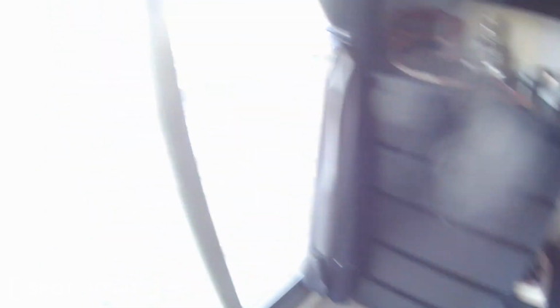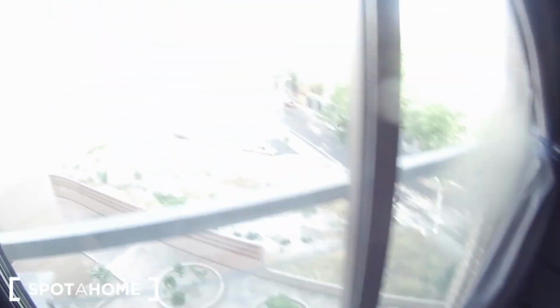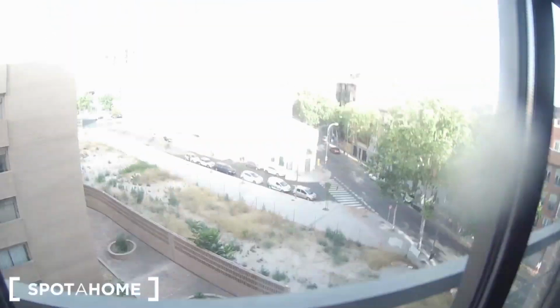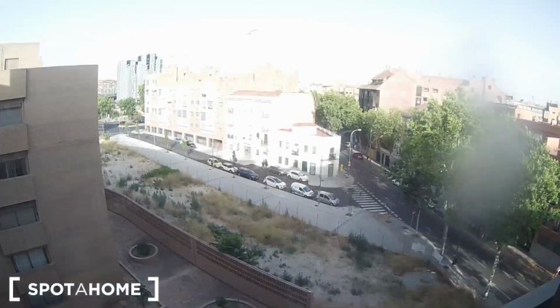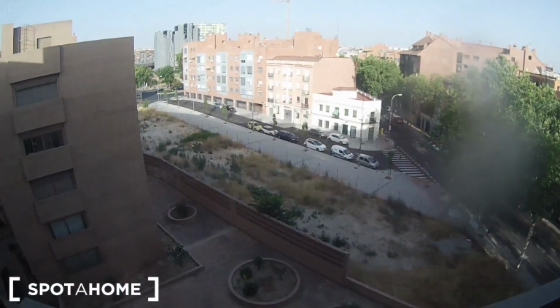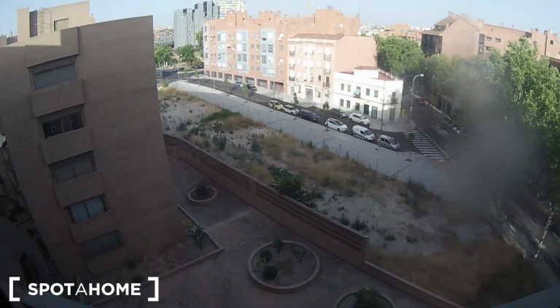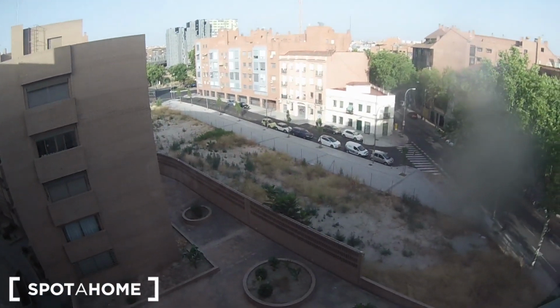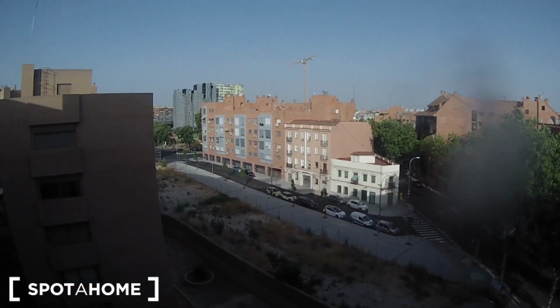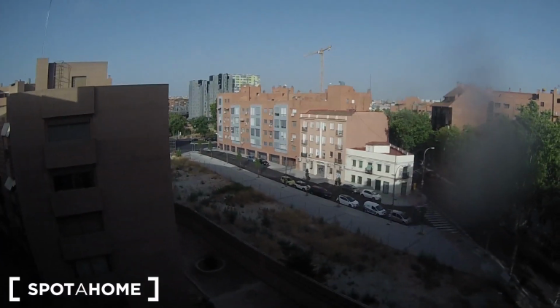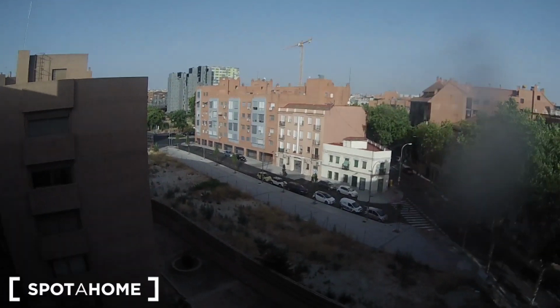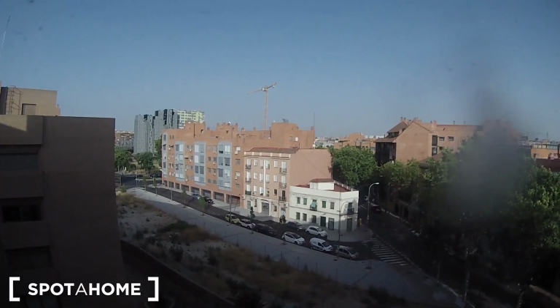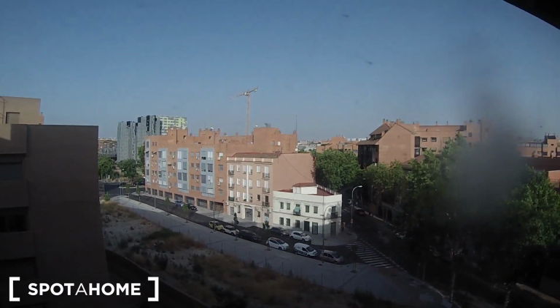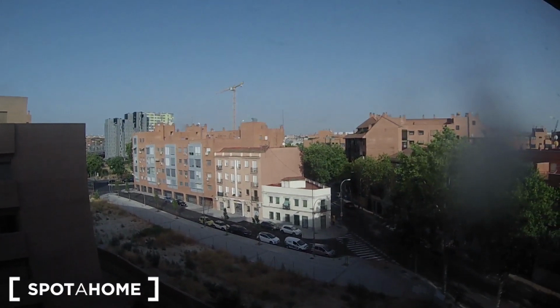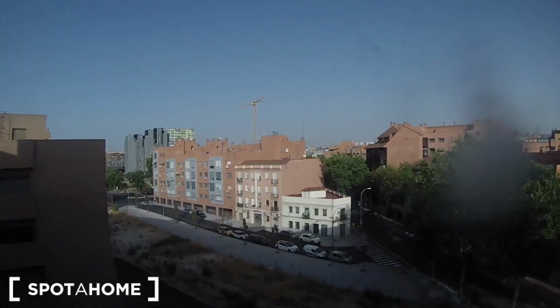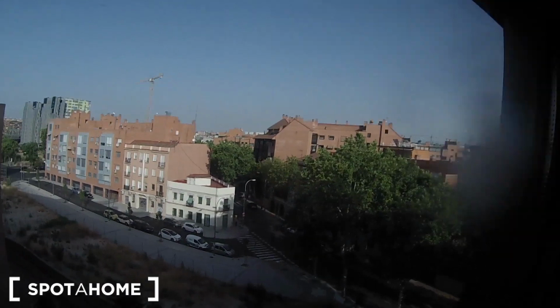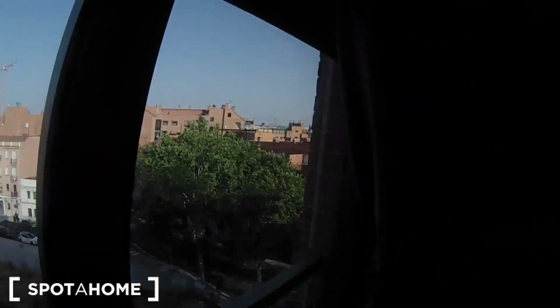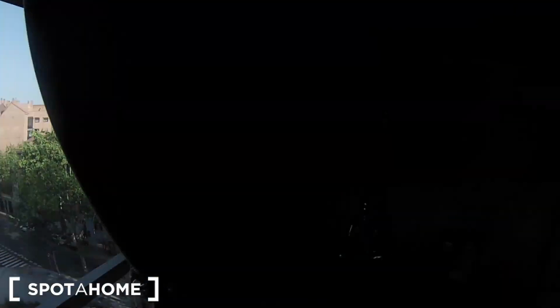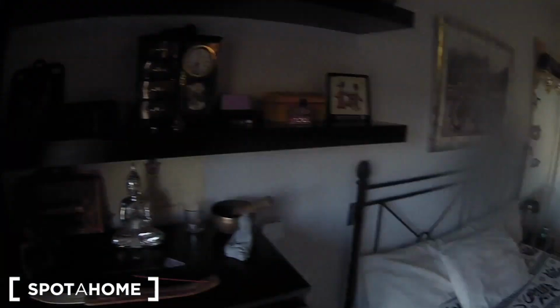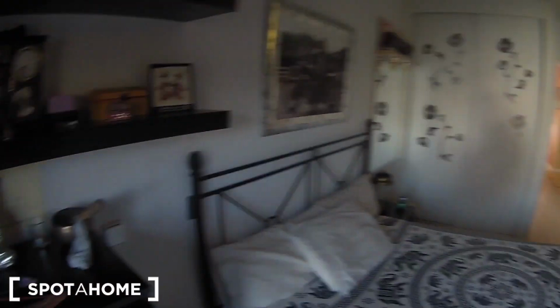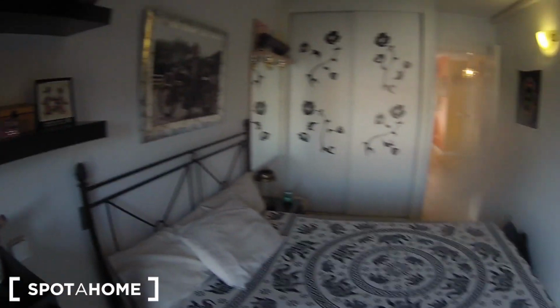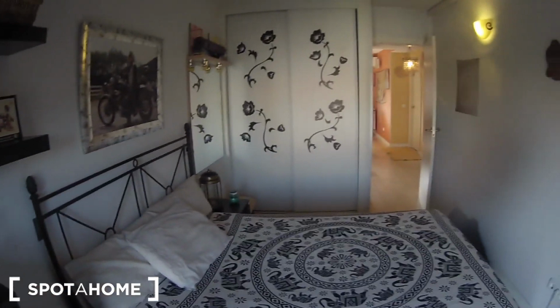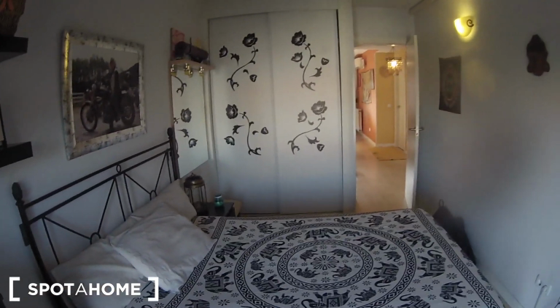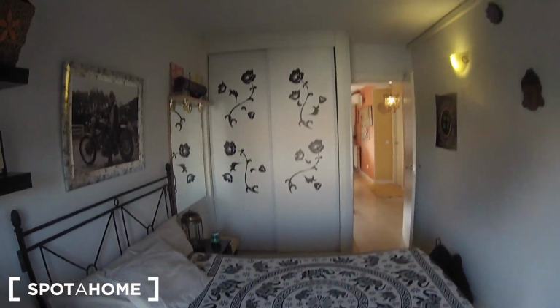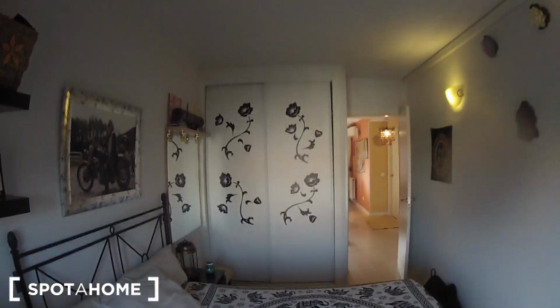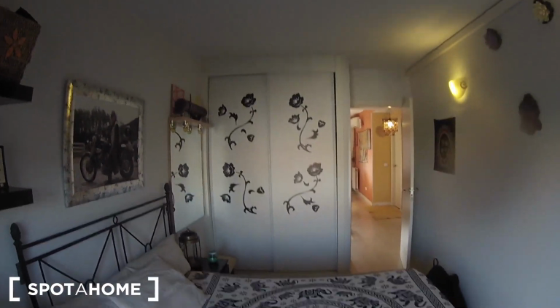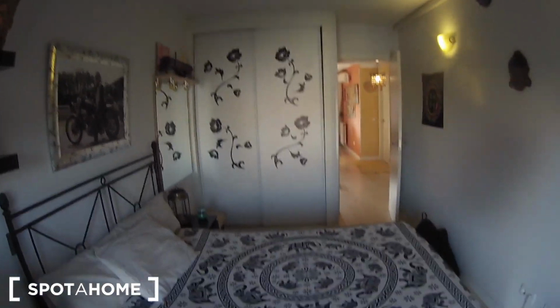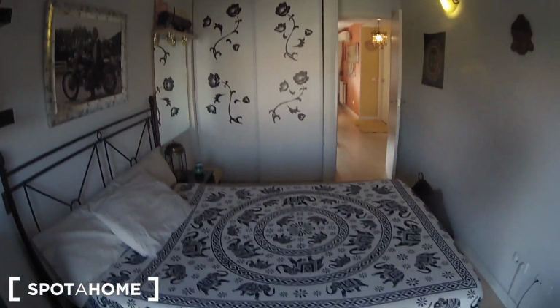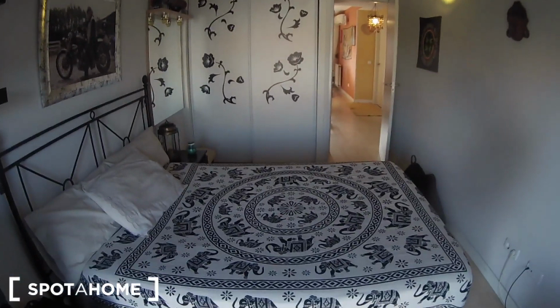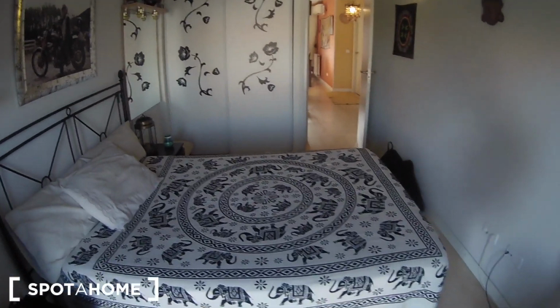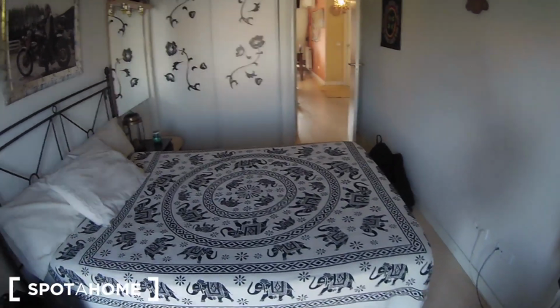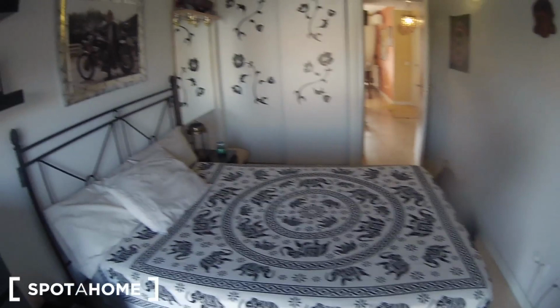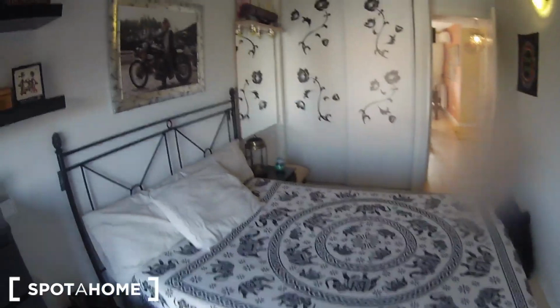Finally I'm gonna show you the views from the window. And let's have a final look from this point of view of bedroom number one.